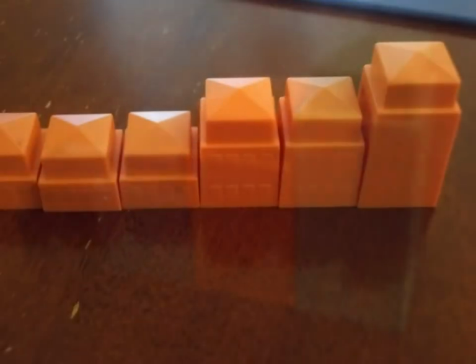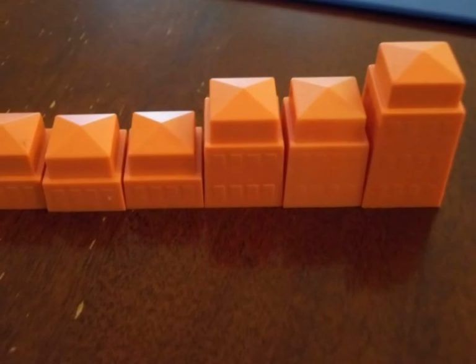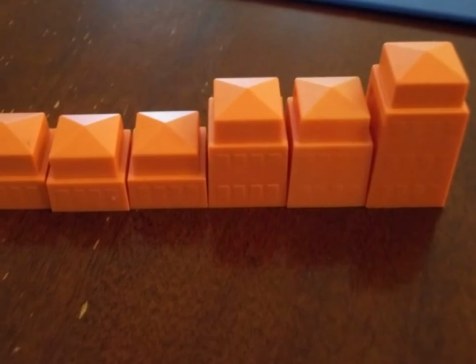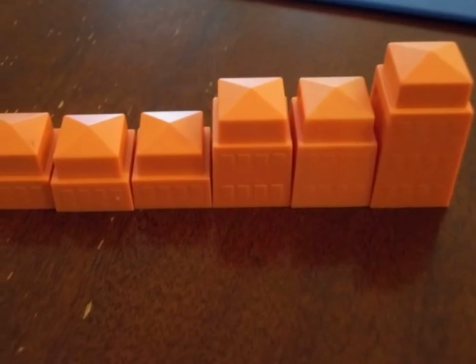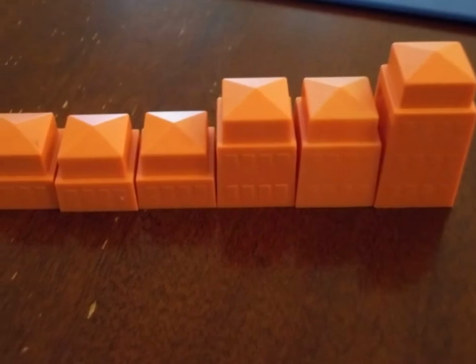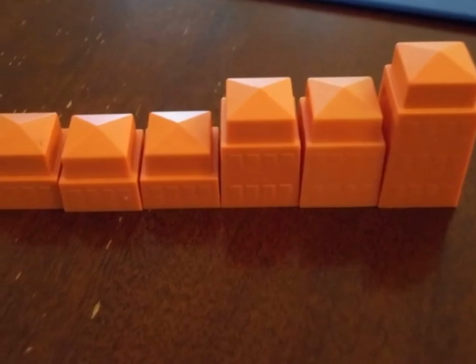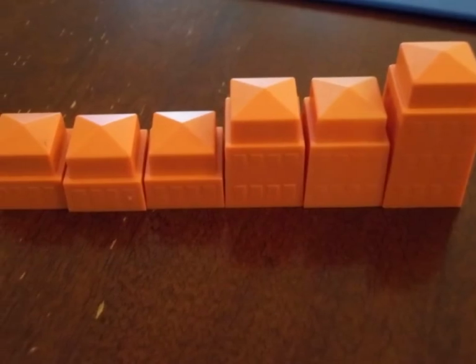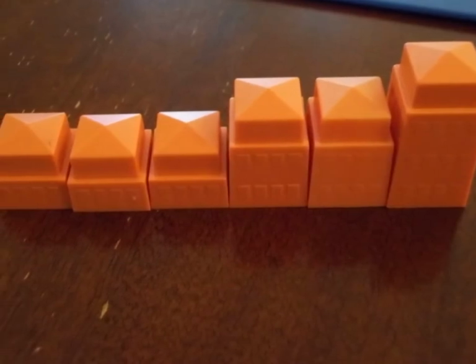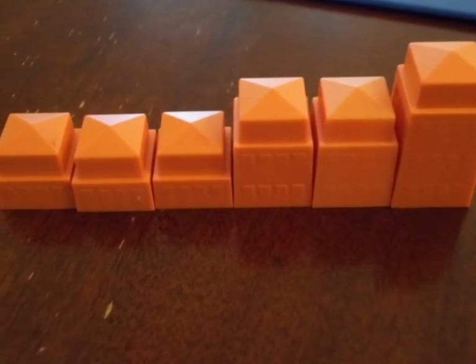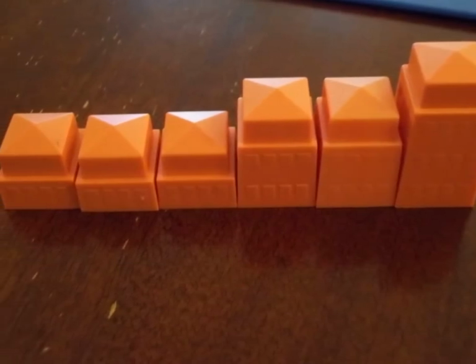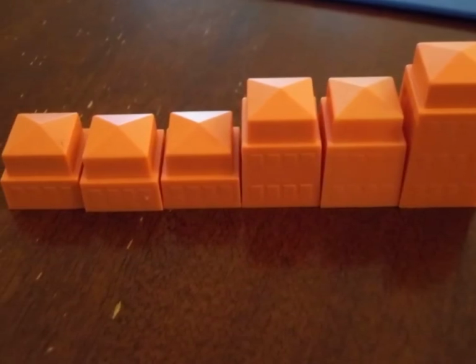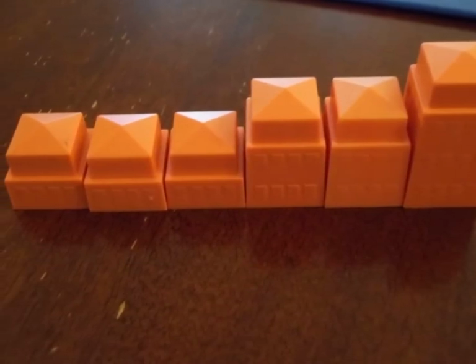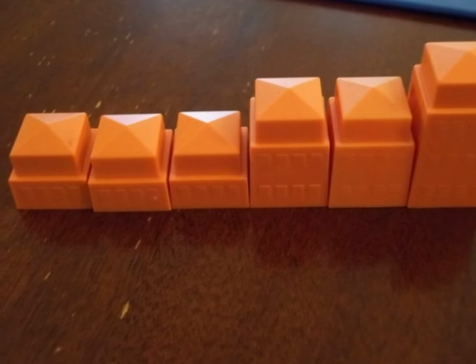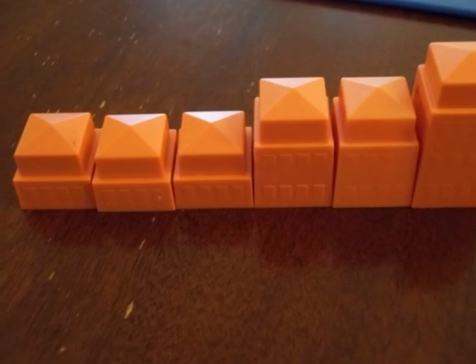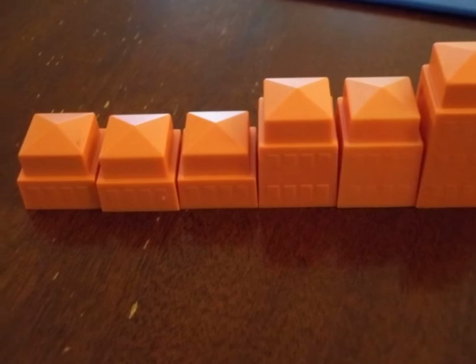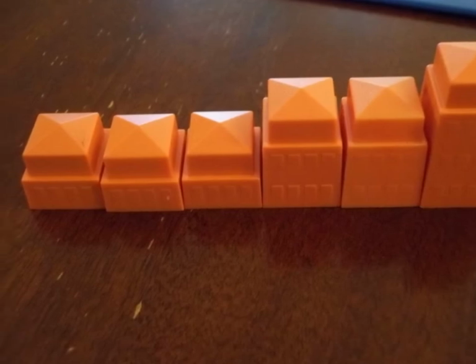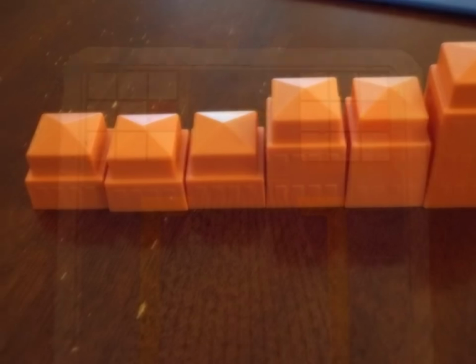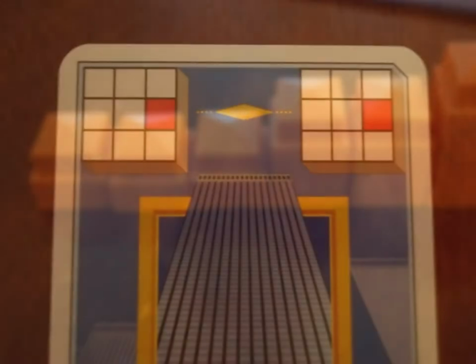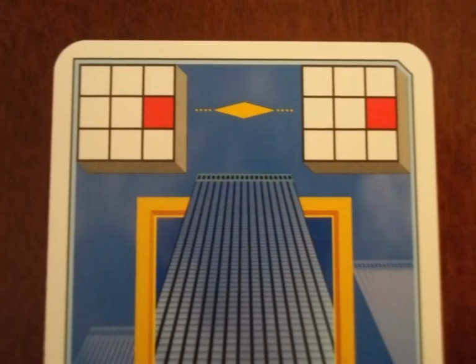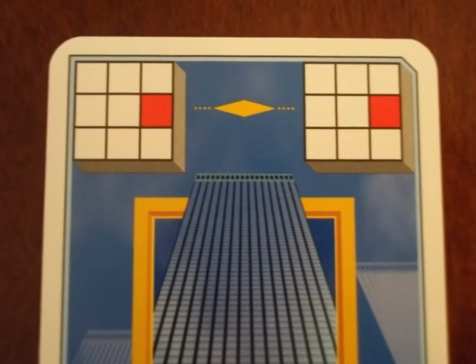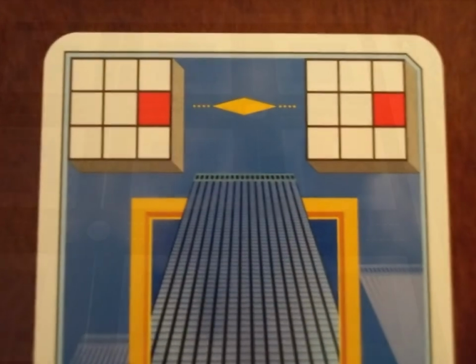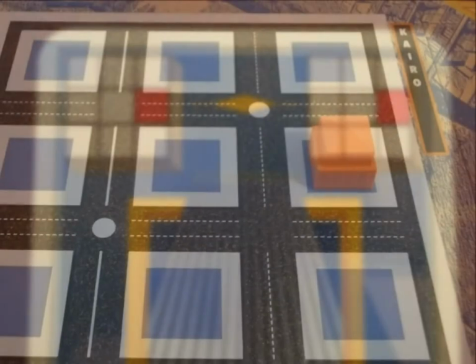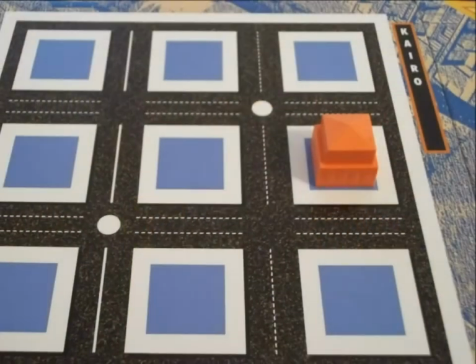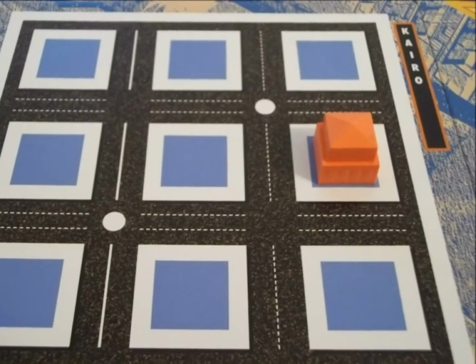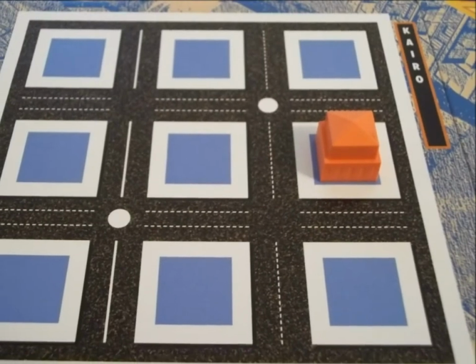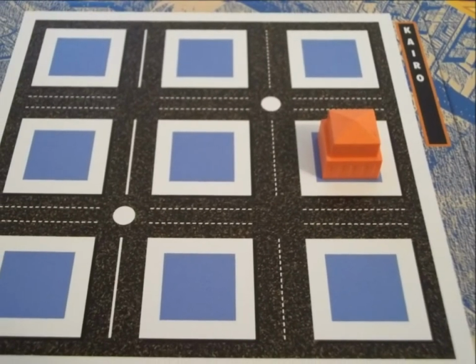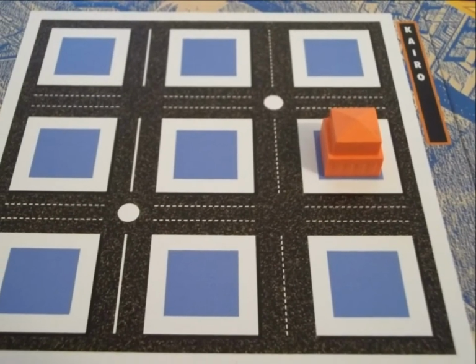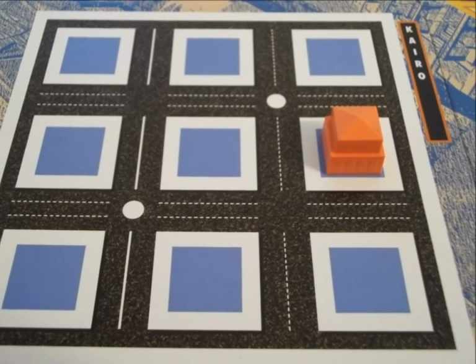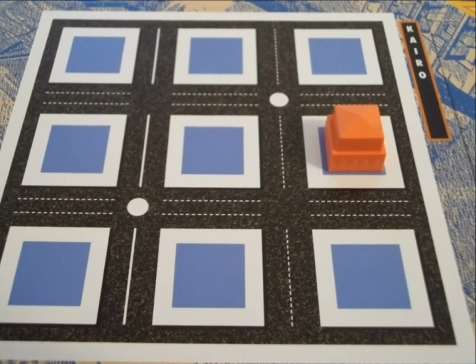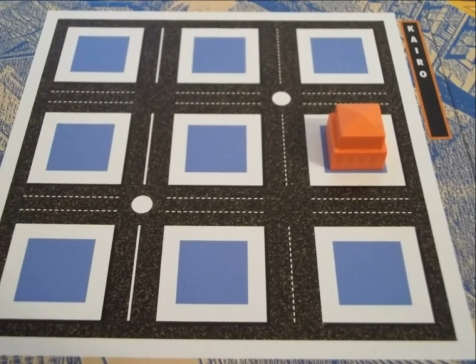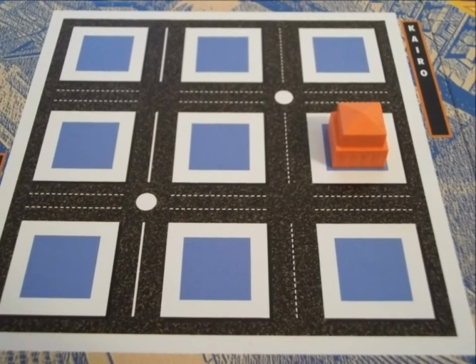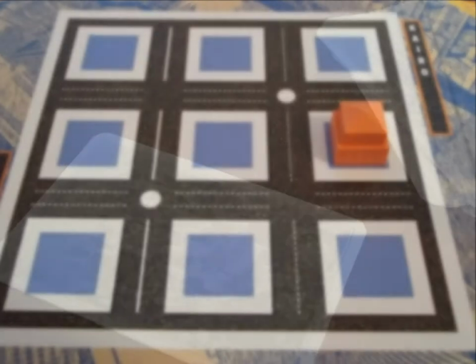A 4 player game is broken into 4 rounds. Before each round, each player will select 6 of their buildings to play with that round. On a player's turn, they play a card, place their building in one of the 6 cities on the square indicated on the card they played, and then draw a card.